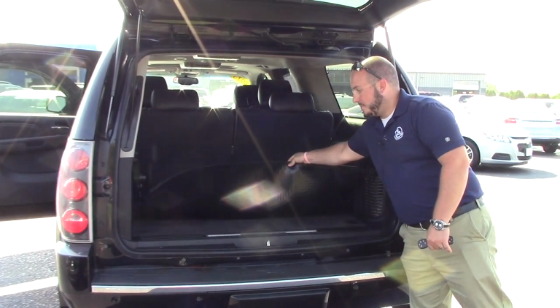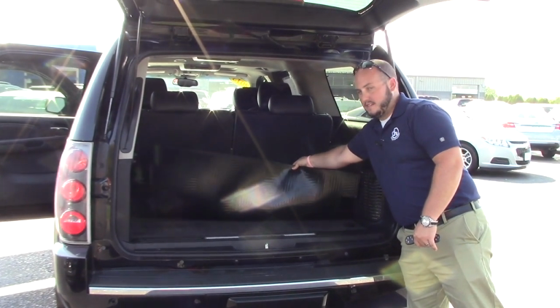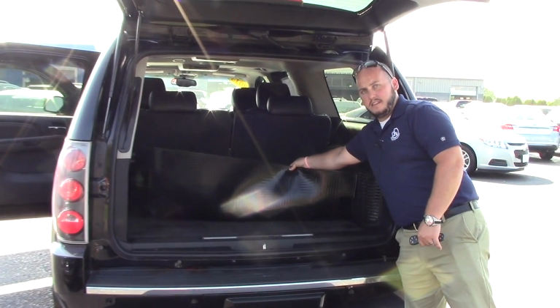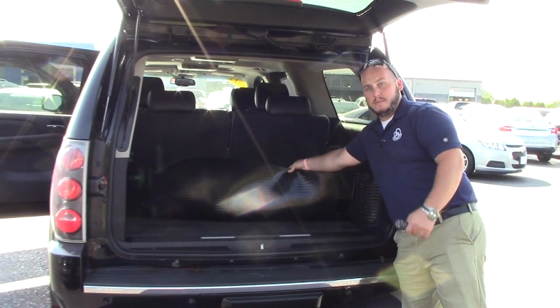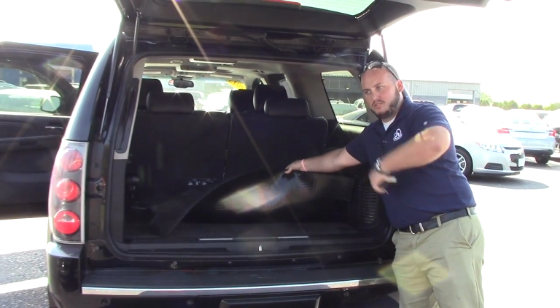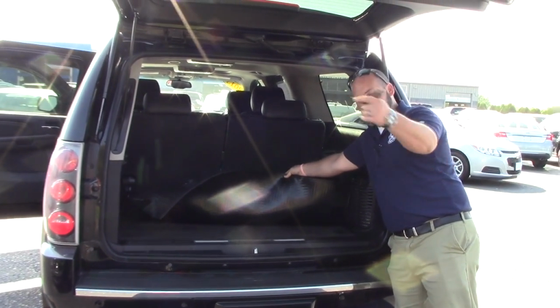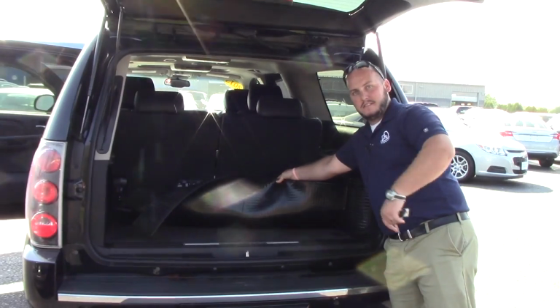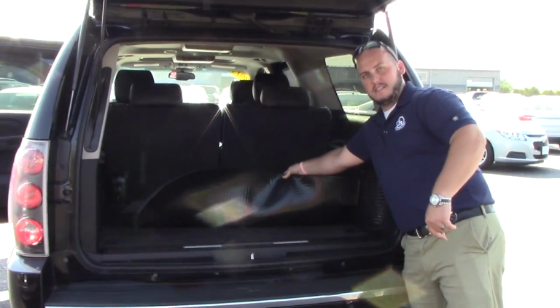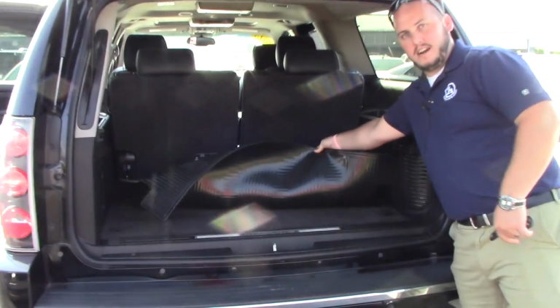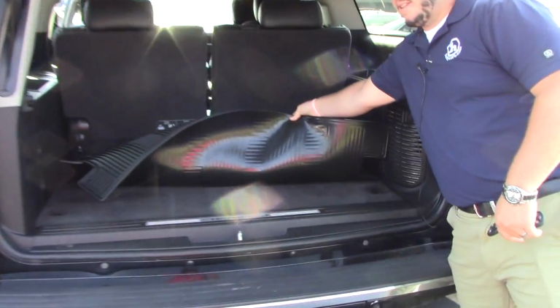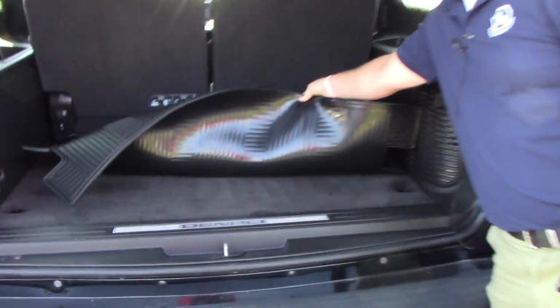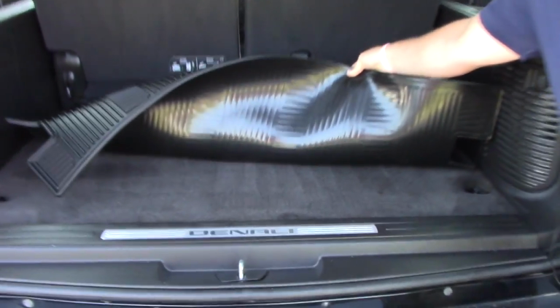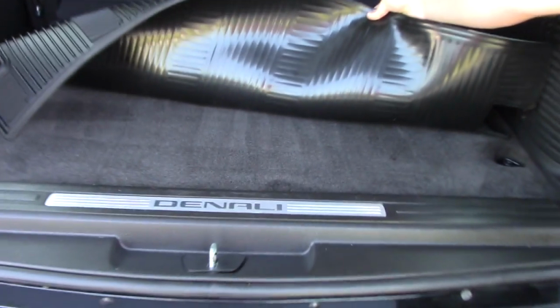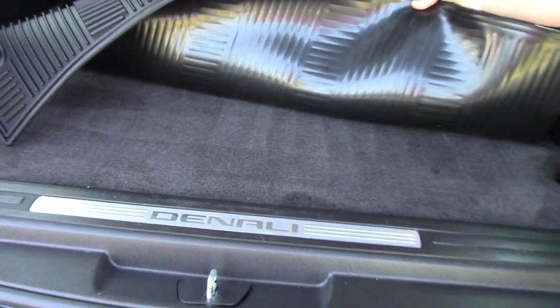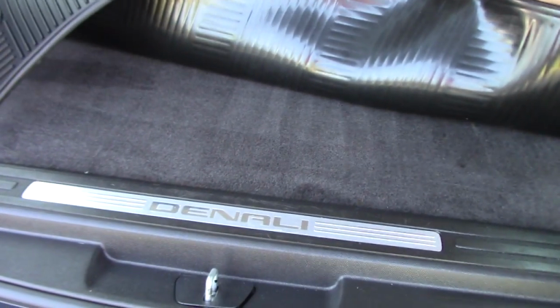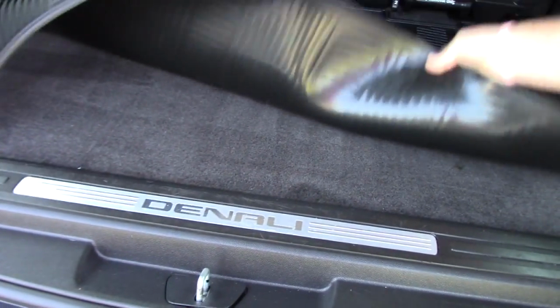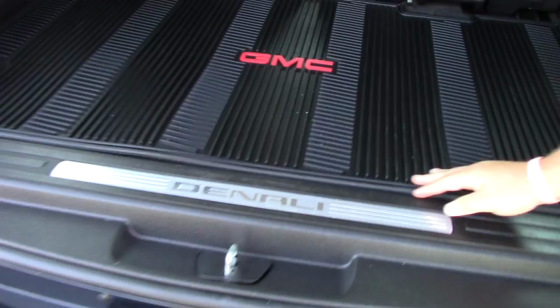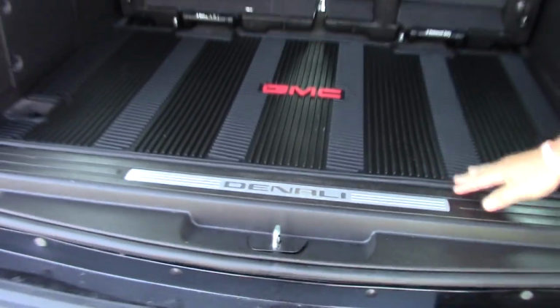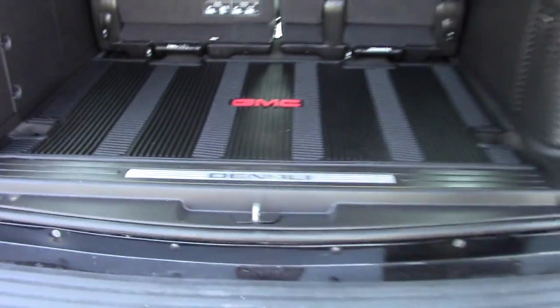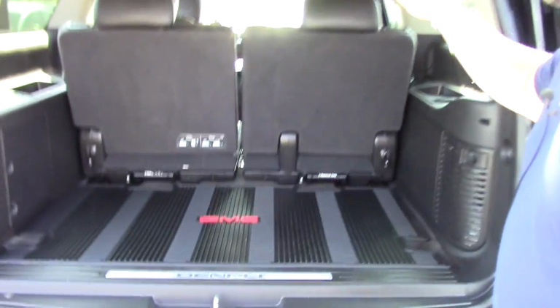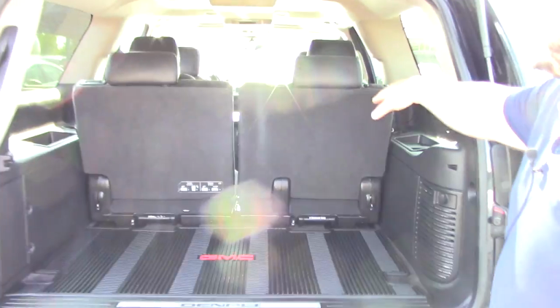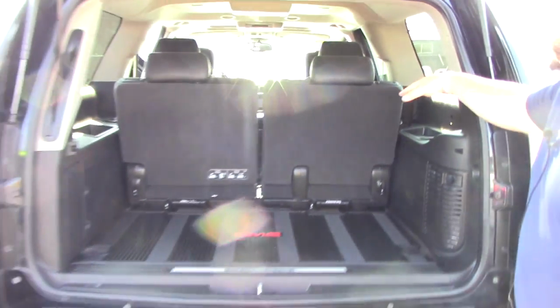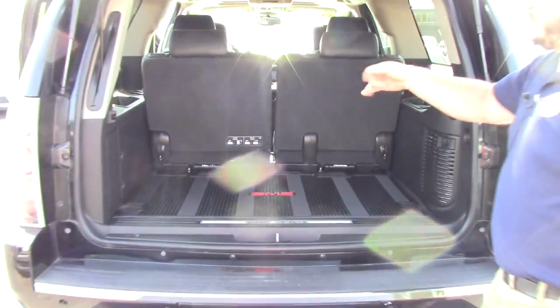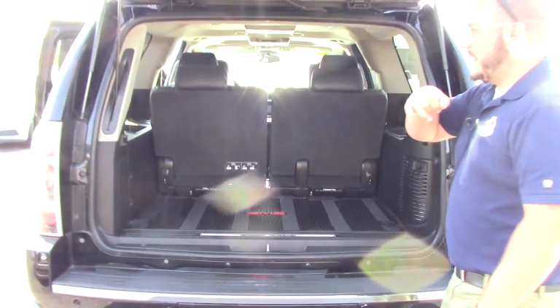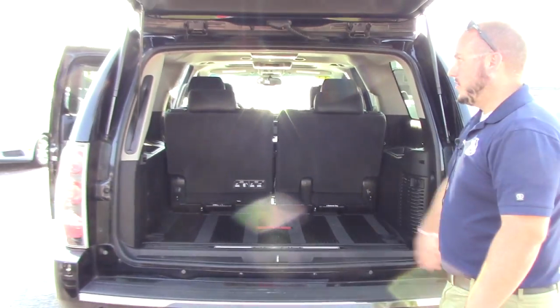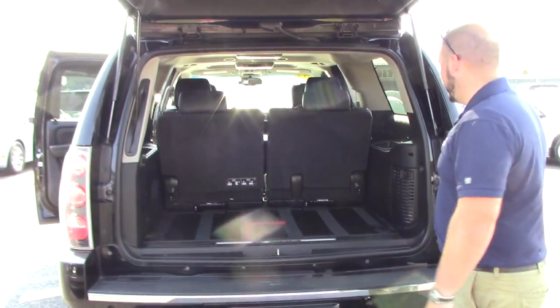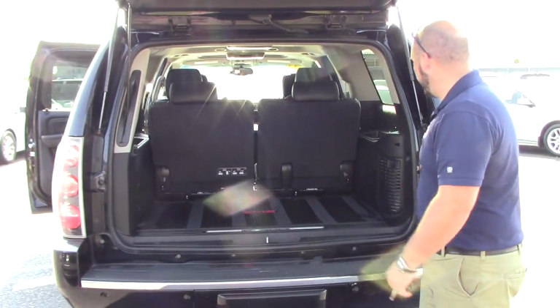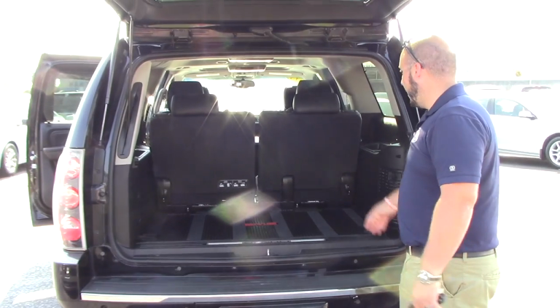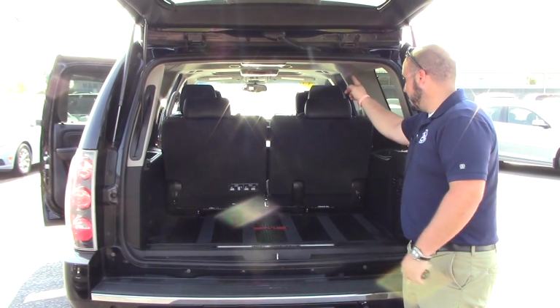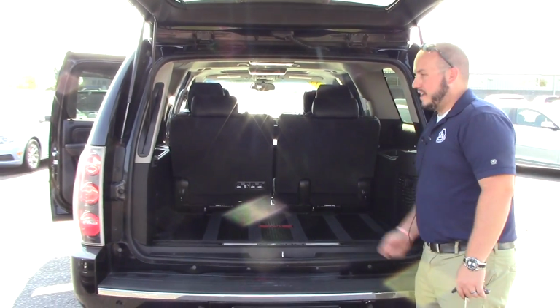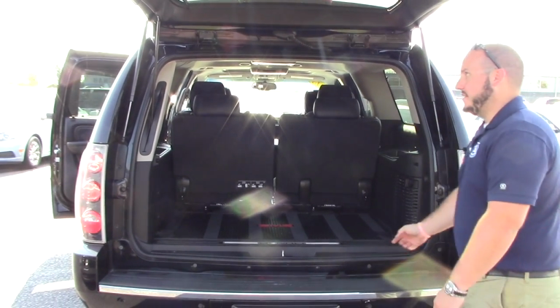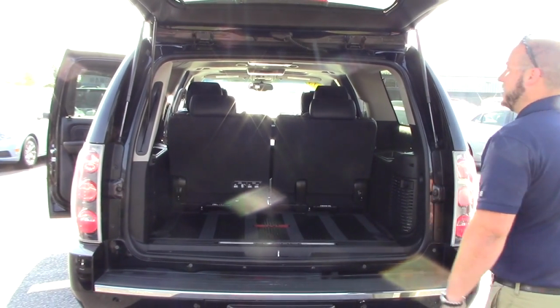As you can see, coming up closer here, the carpet is very clean — it is very well taken care of. These seats do fold down flat; they pull right out if you don't want them in there. And you can see the second DVD screen there.